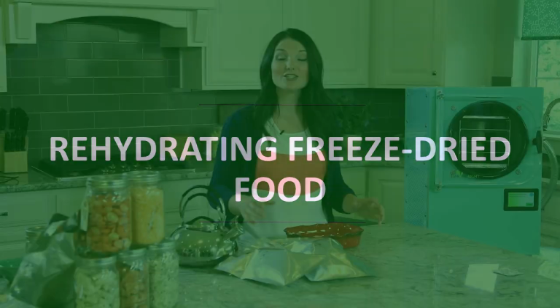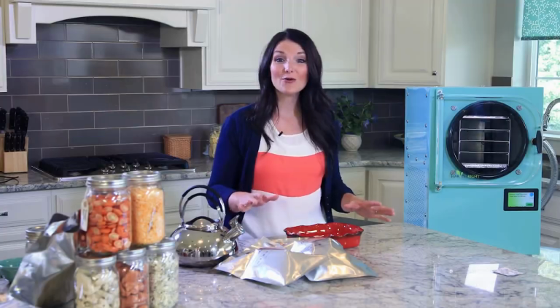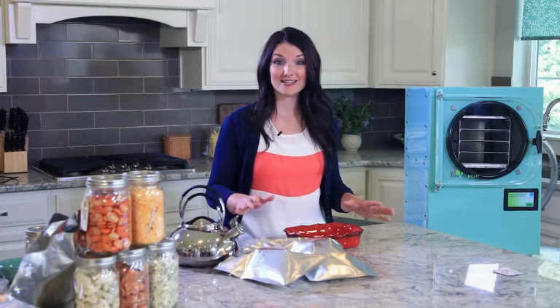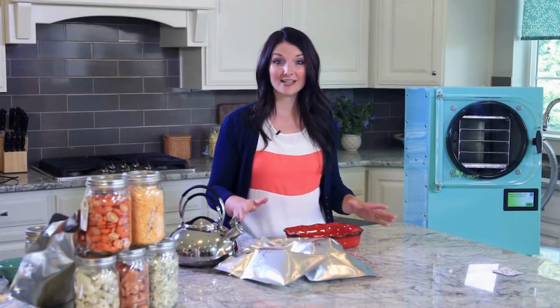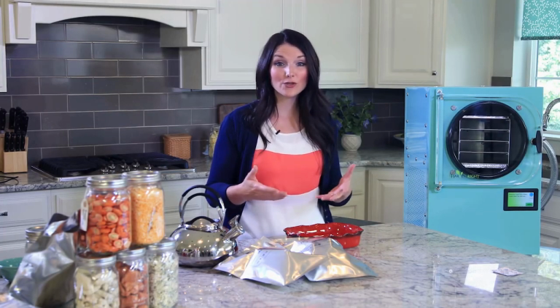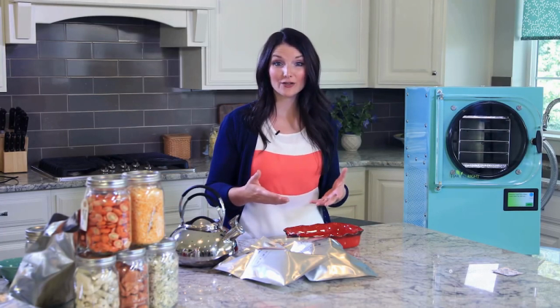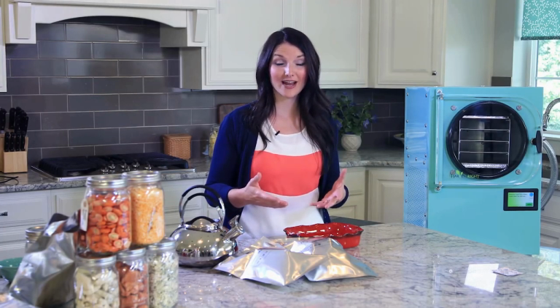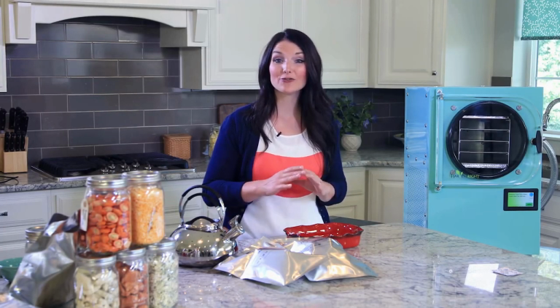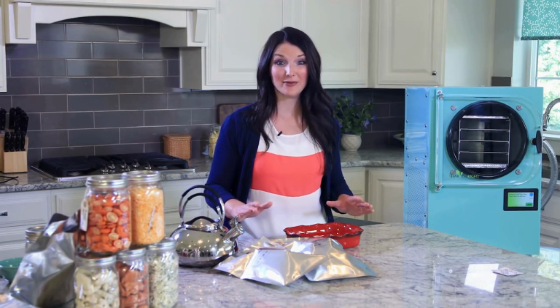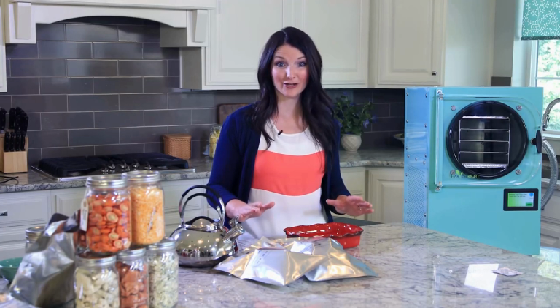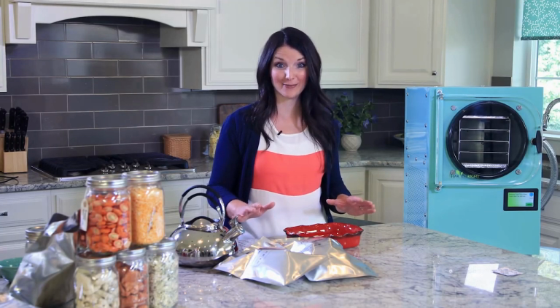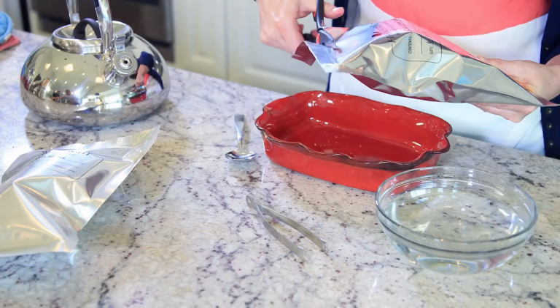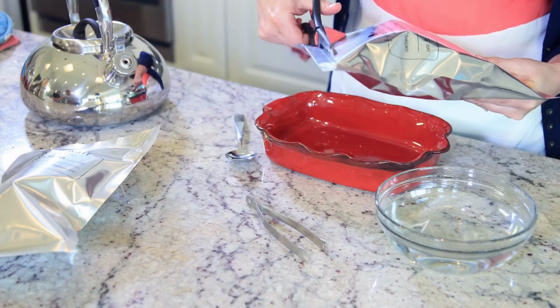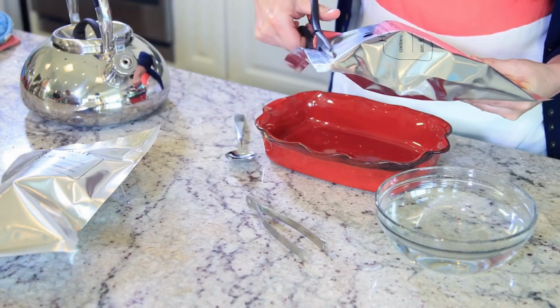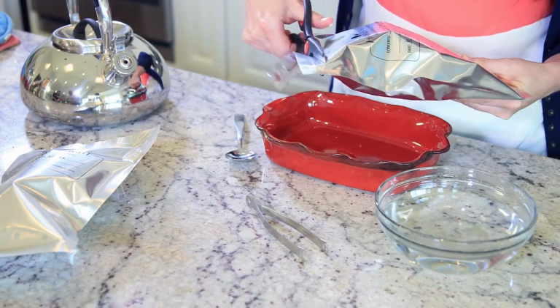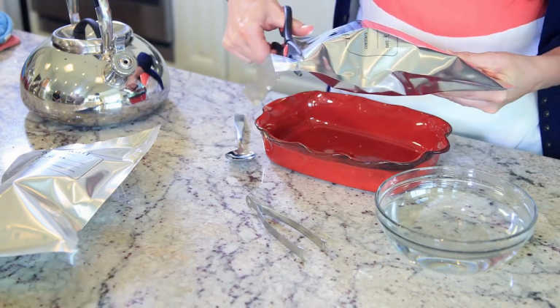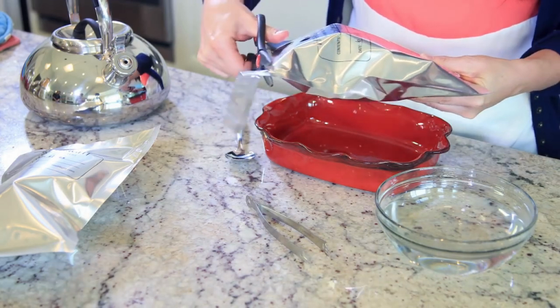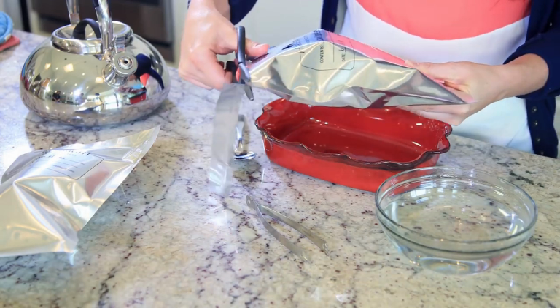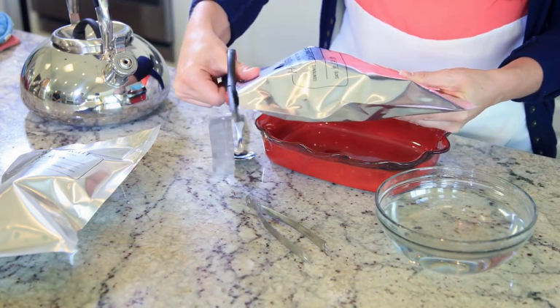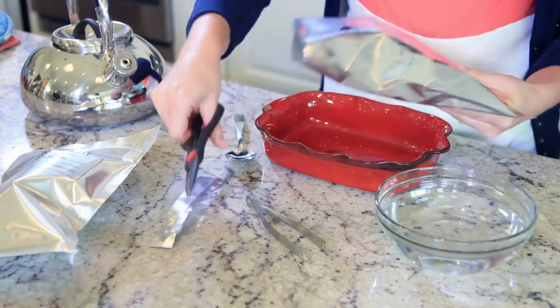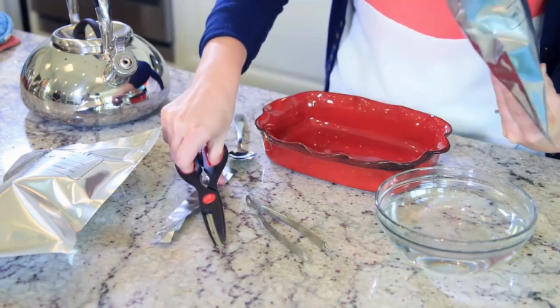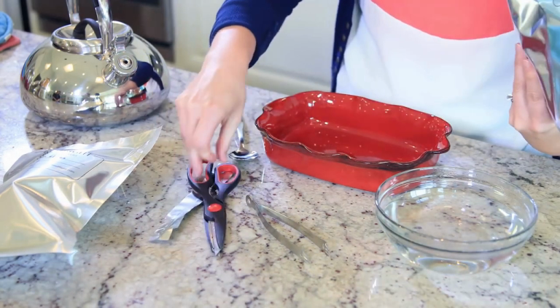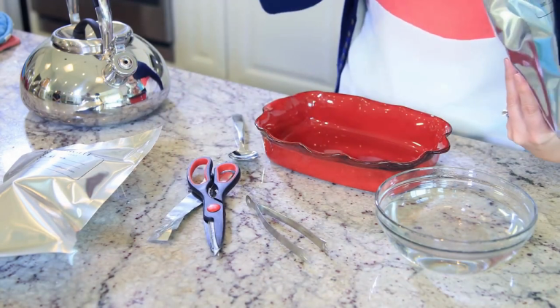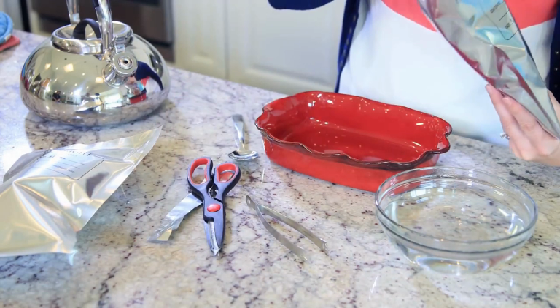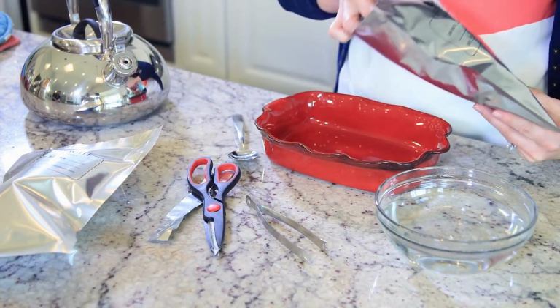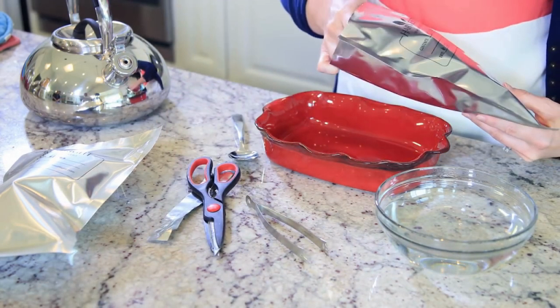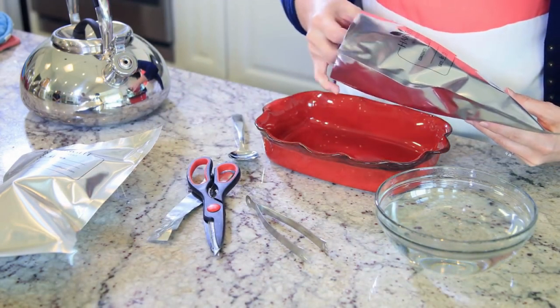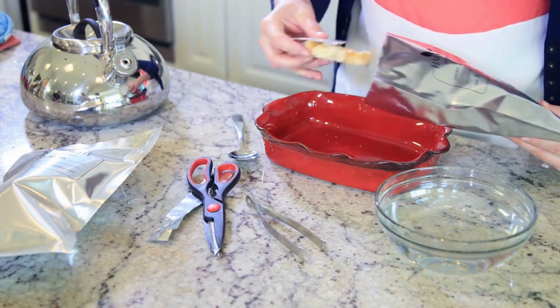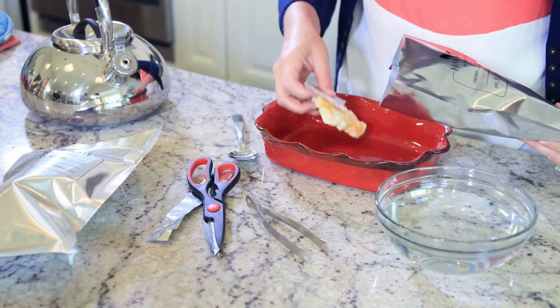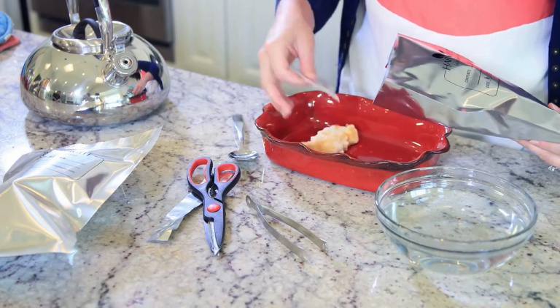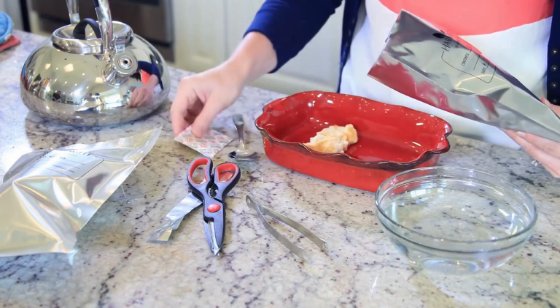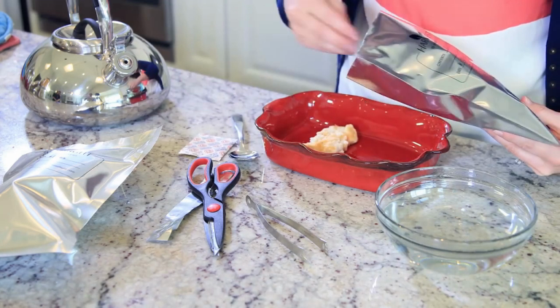It's so easy to take the food that you freeze-dried and create a meal for your family. Let's take the scalloped potatoes and ham I freeze-dried earlier — I'll show you how quickly you can have dinner on the table.